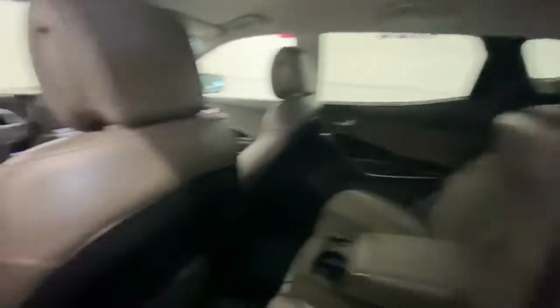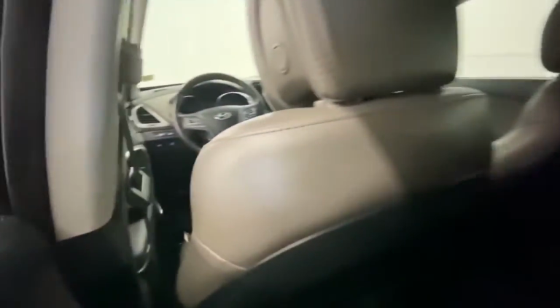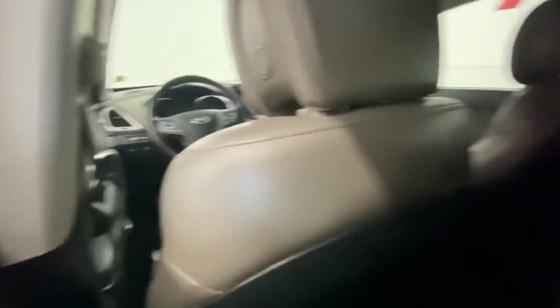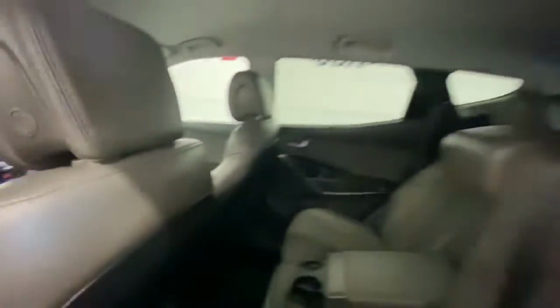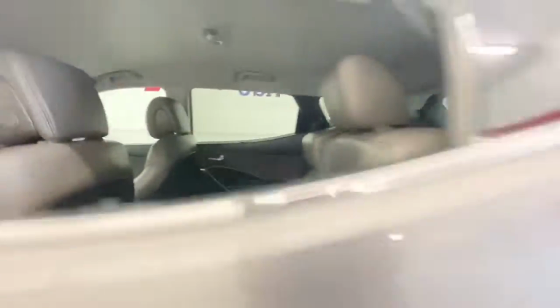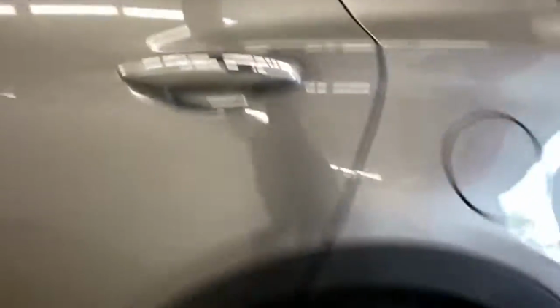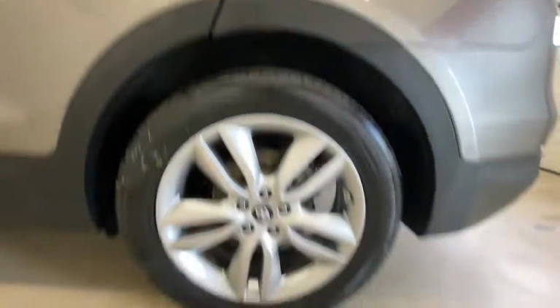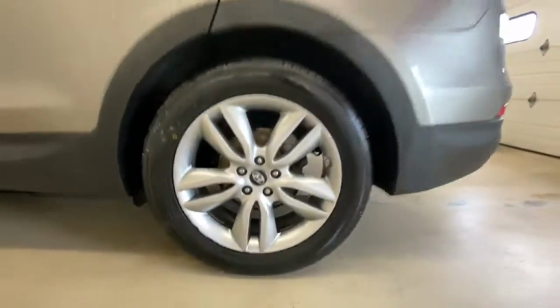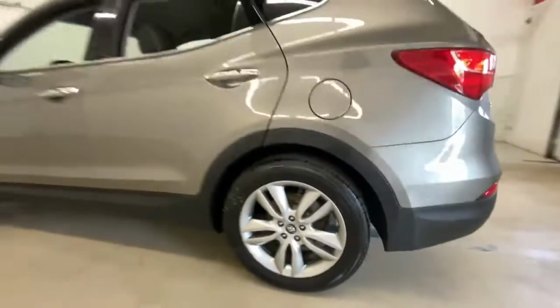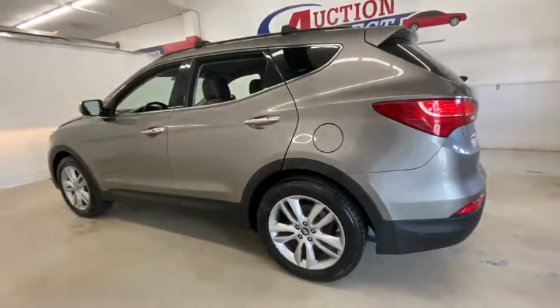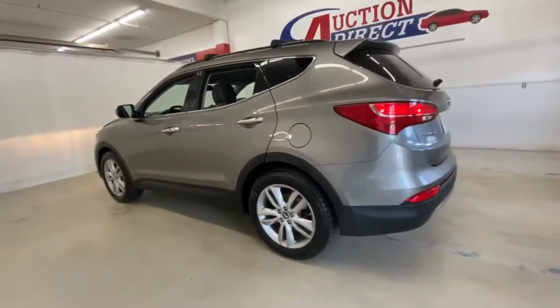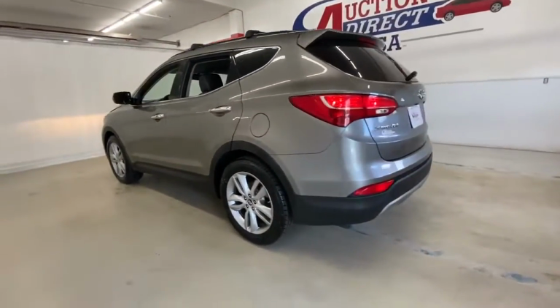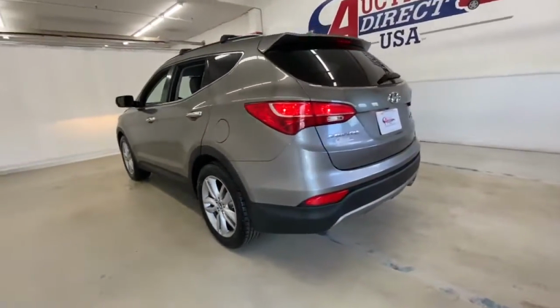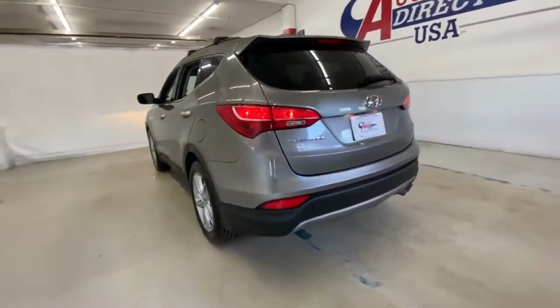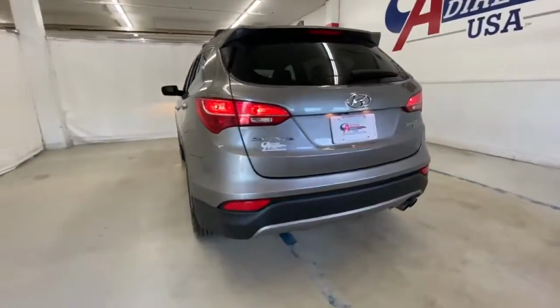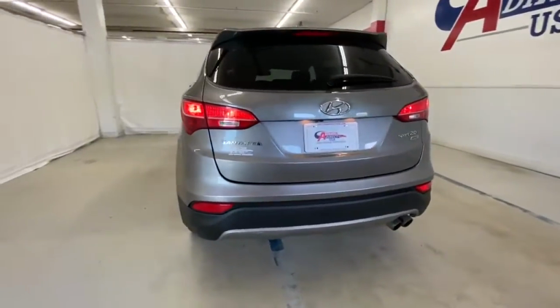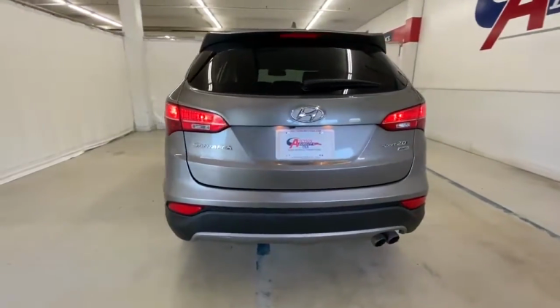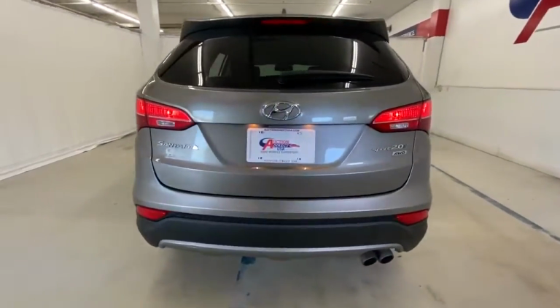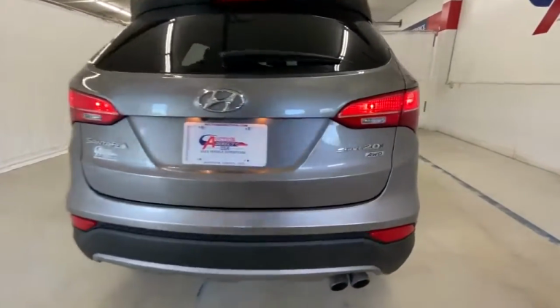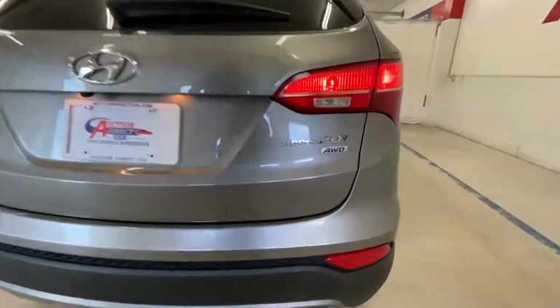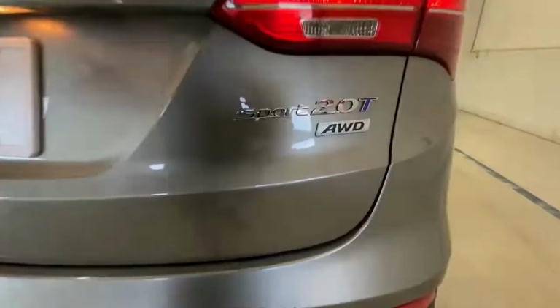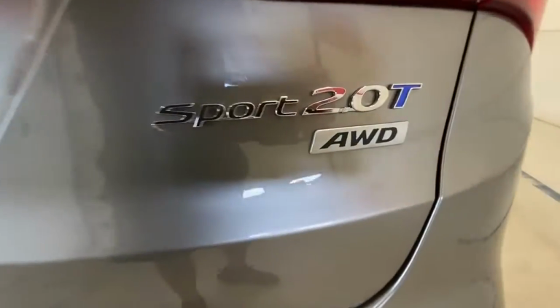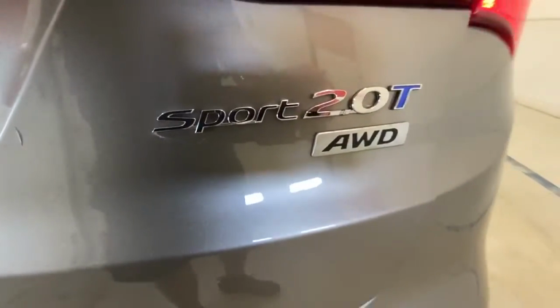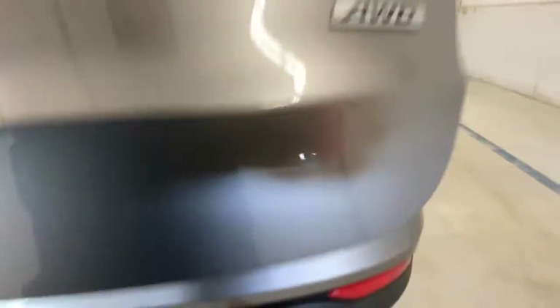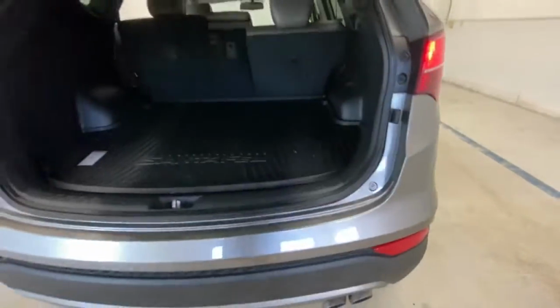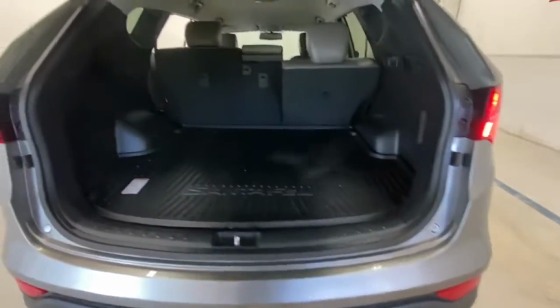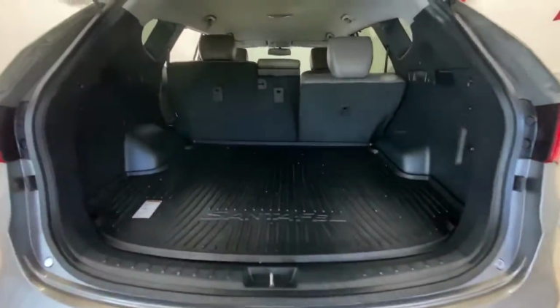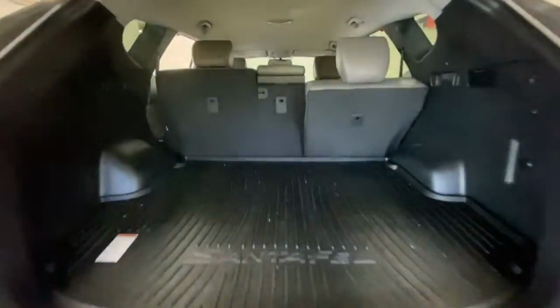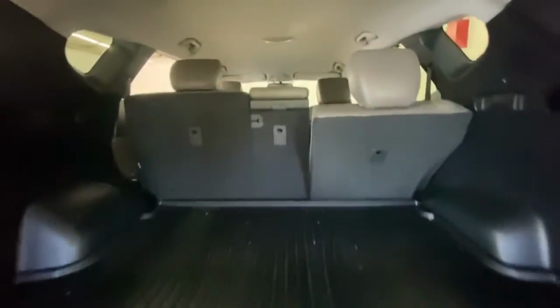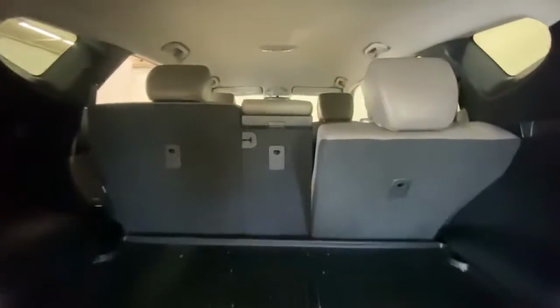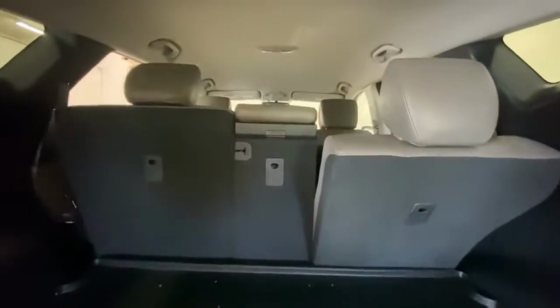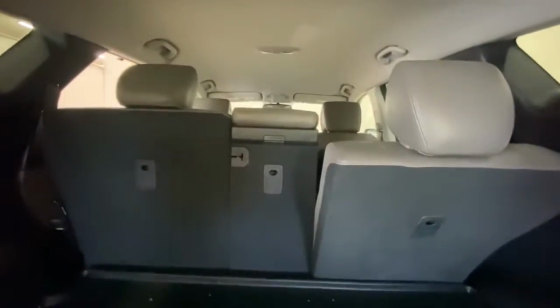All-wheel drive, keyless entry, heated mirrors, woodgrain interior trim, keyless start, power passenger seat, satellite radio, fog lamps, backup camera, heated front seat.